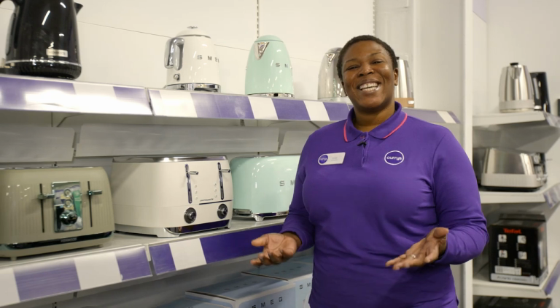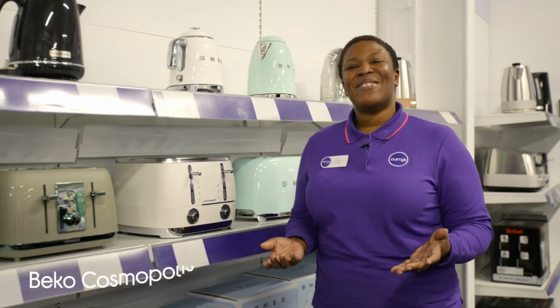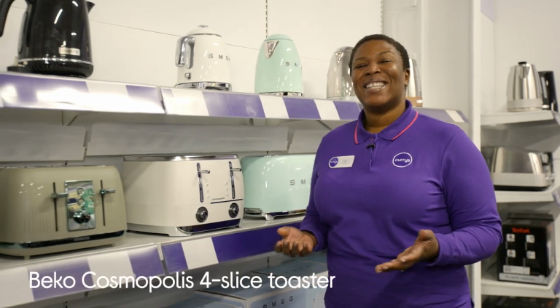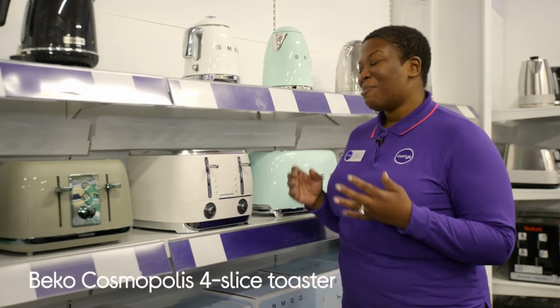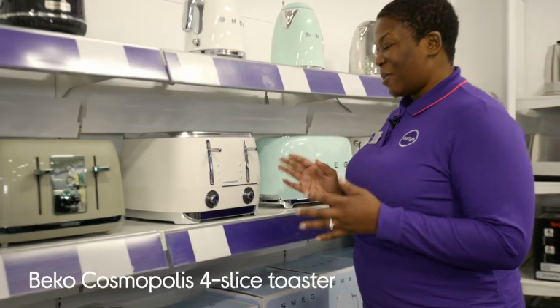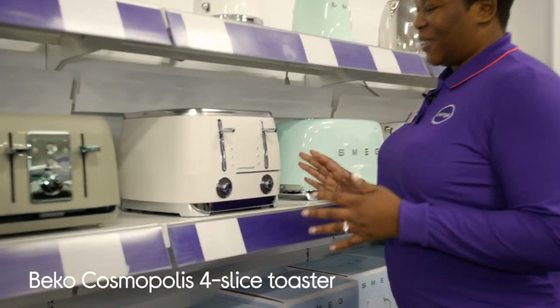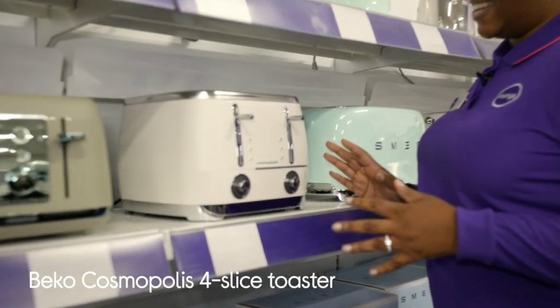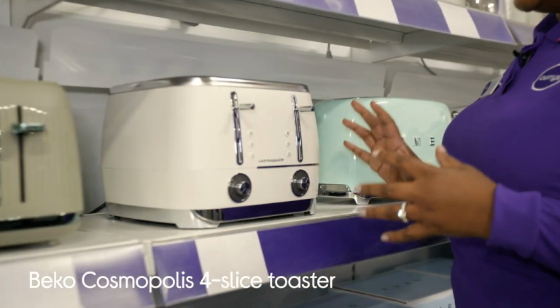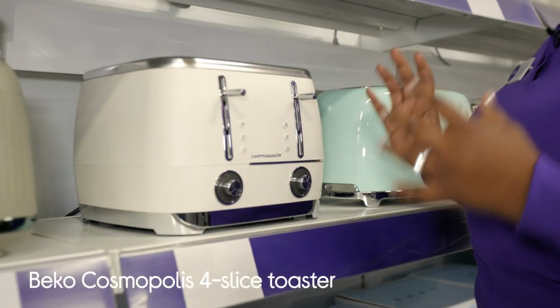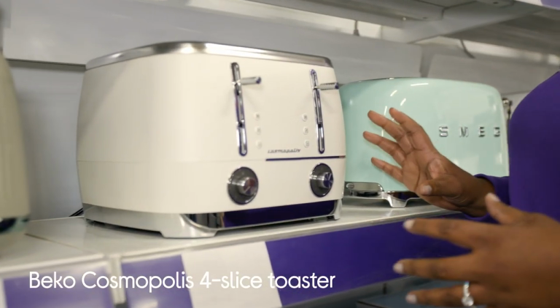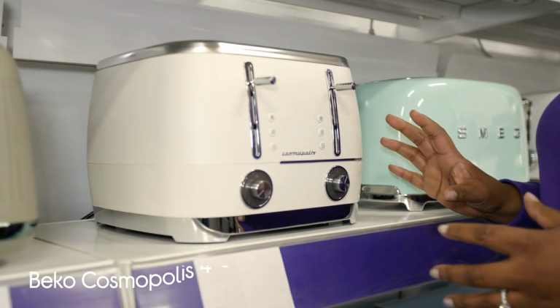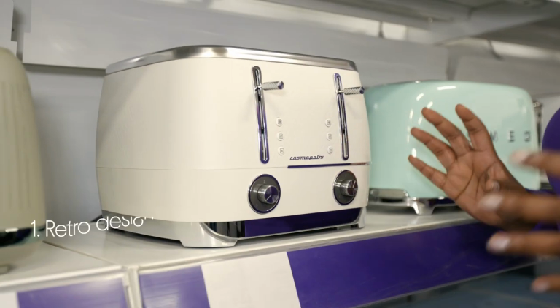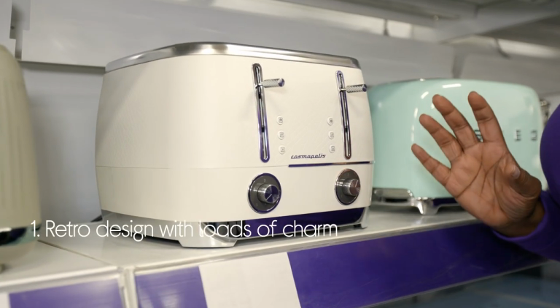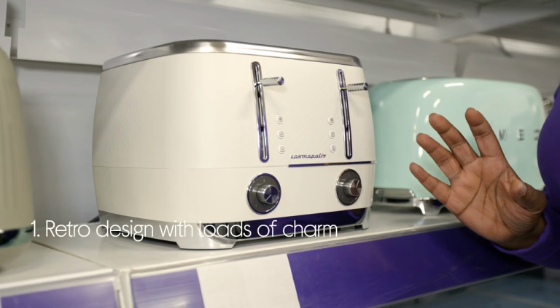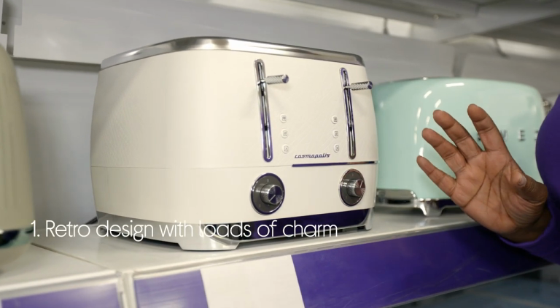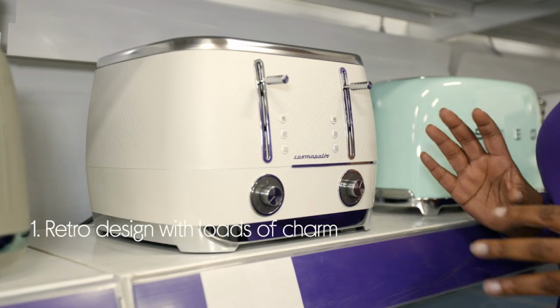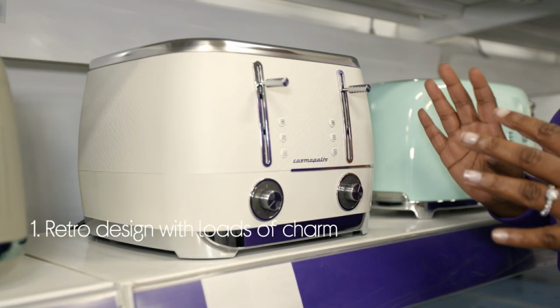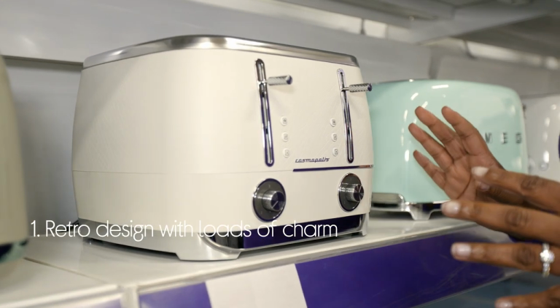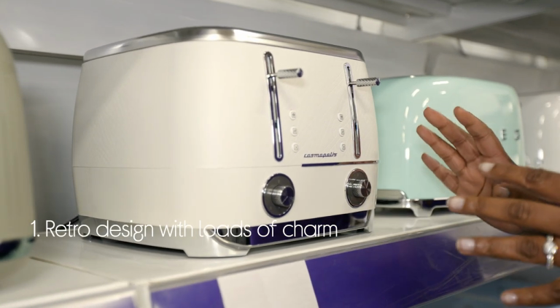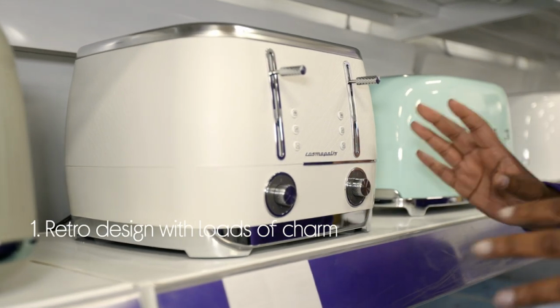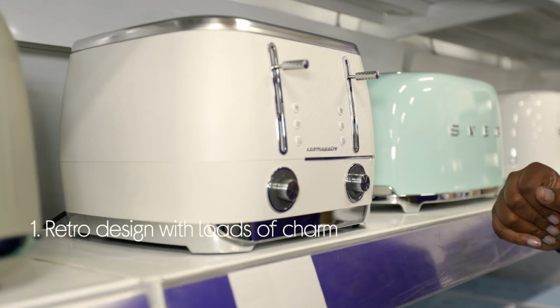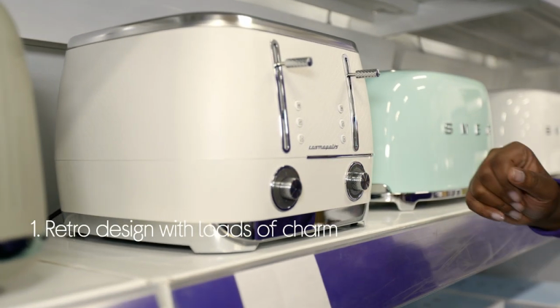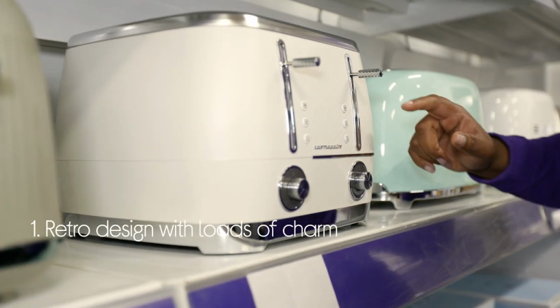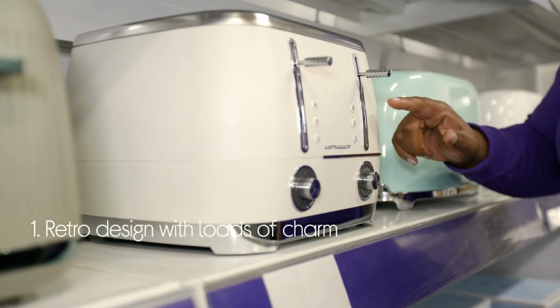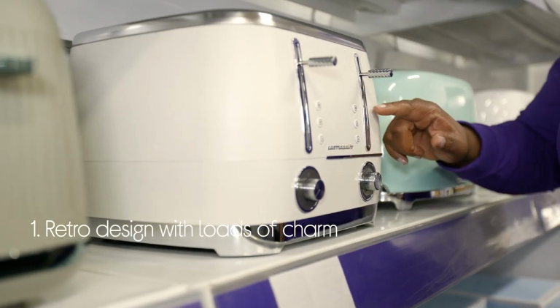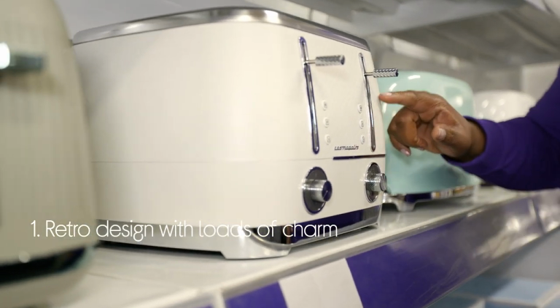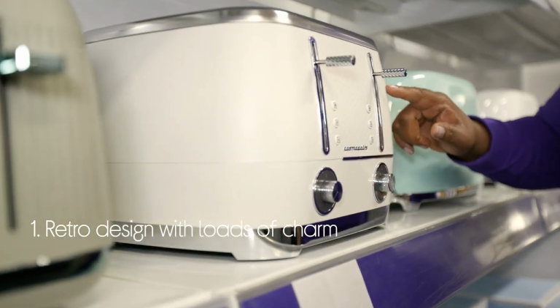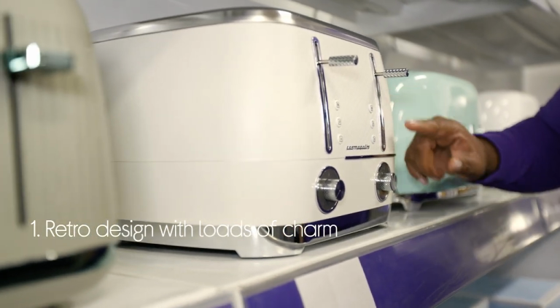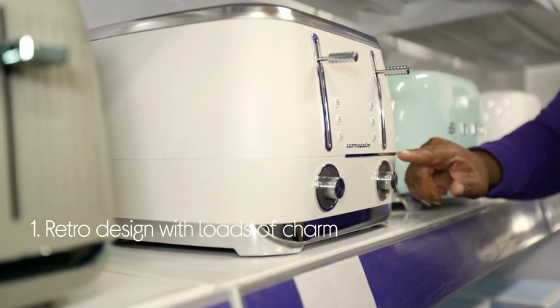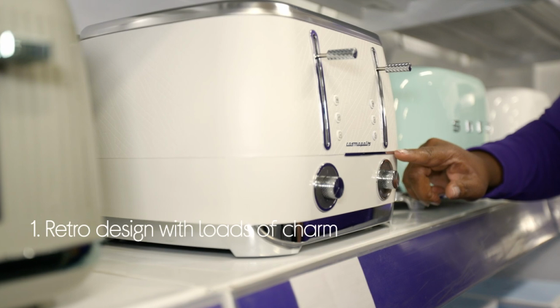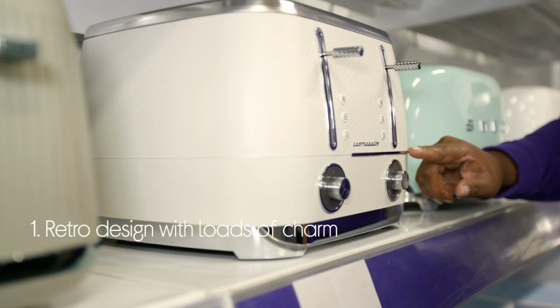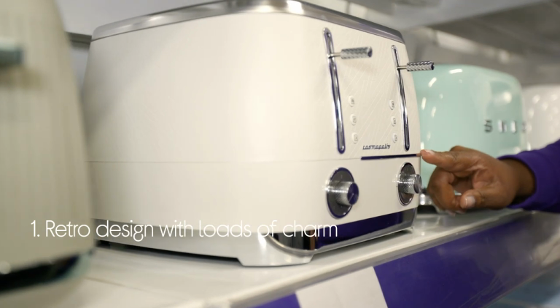Let's take a look around this Beko toaster. The retro design has loads of charm that will fit right at home in any style kitchen, with its geometric patterns and chrome accents.